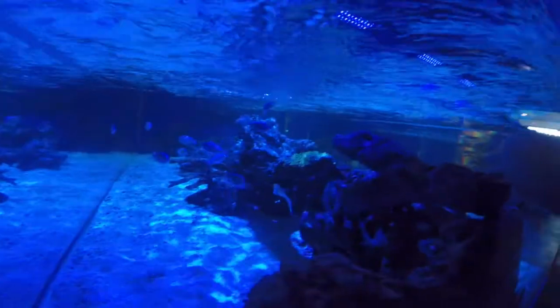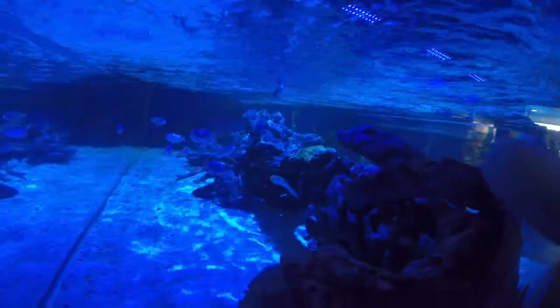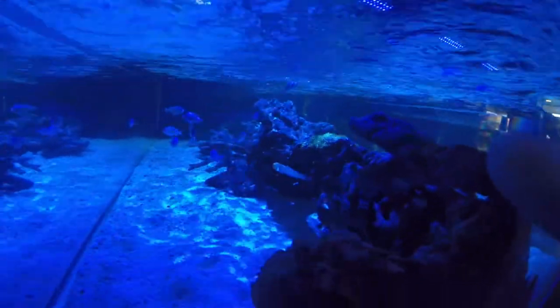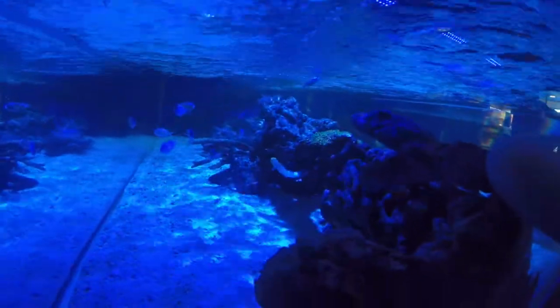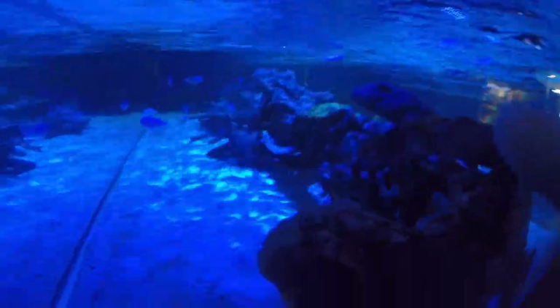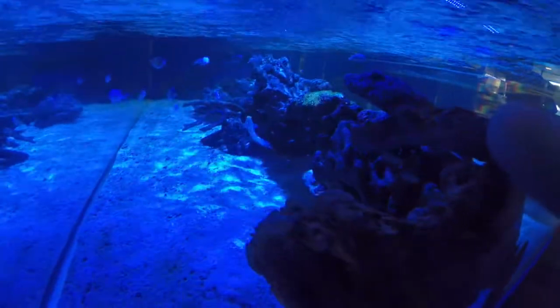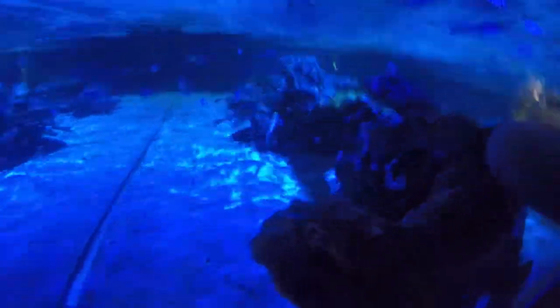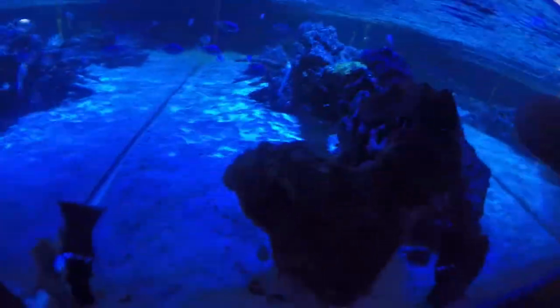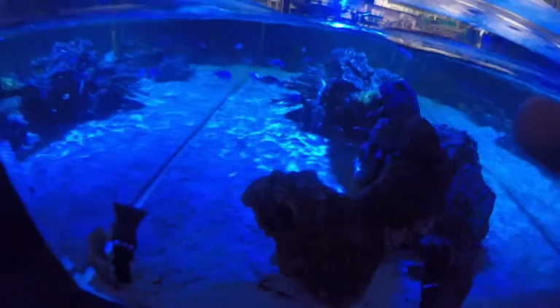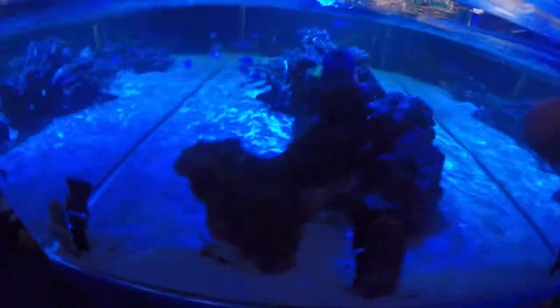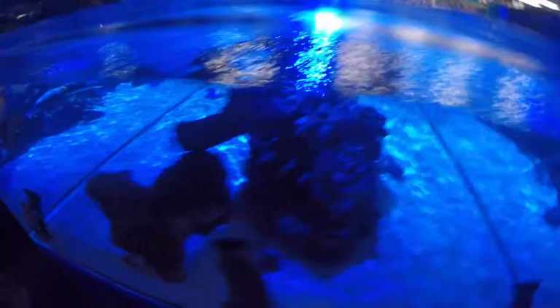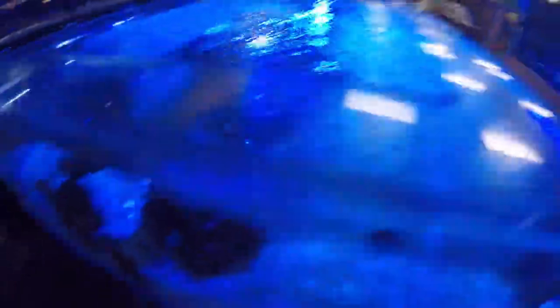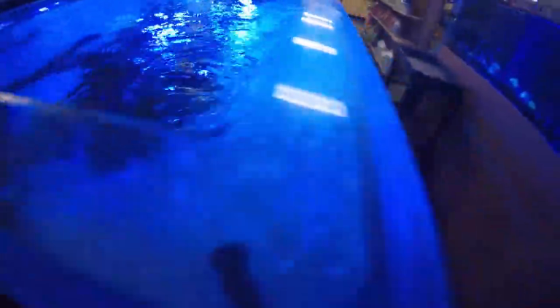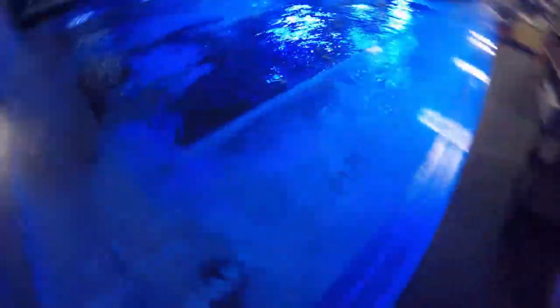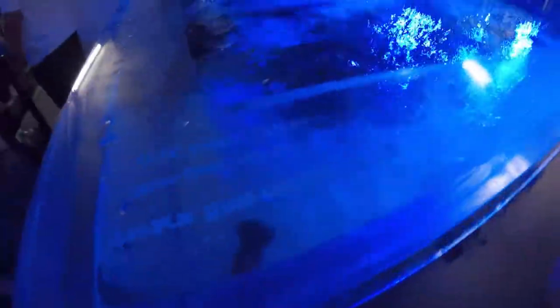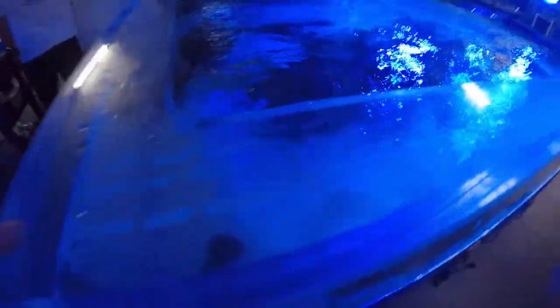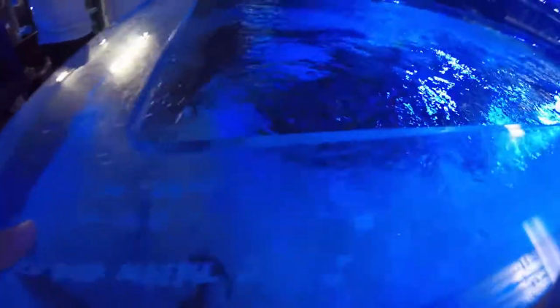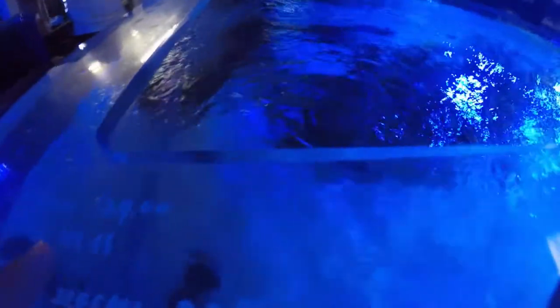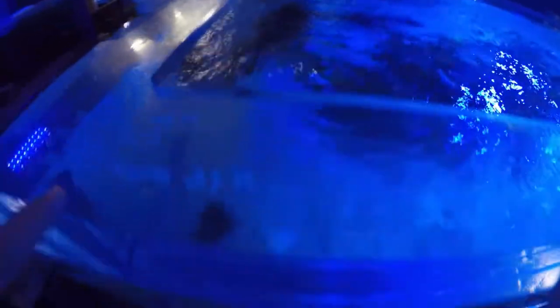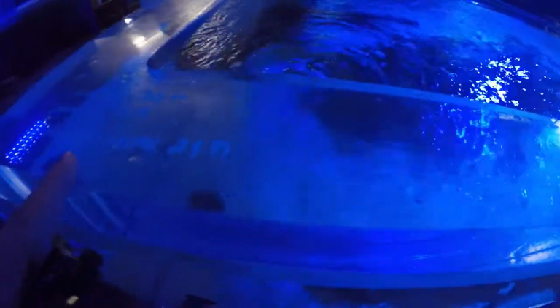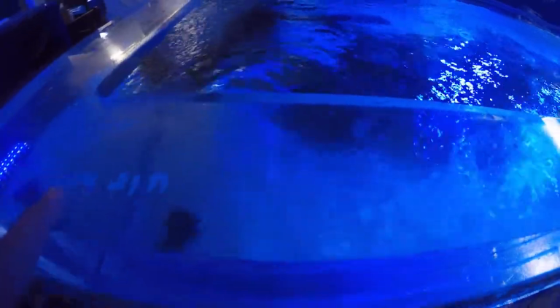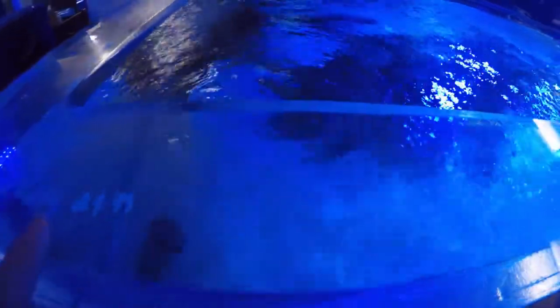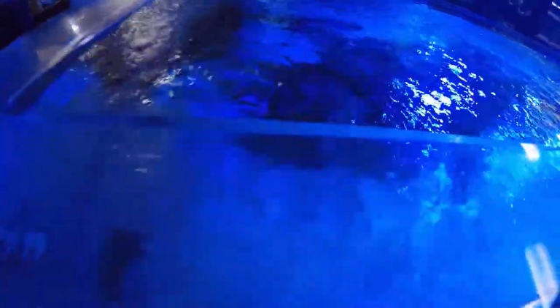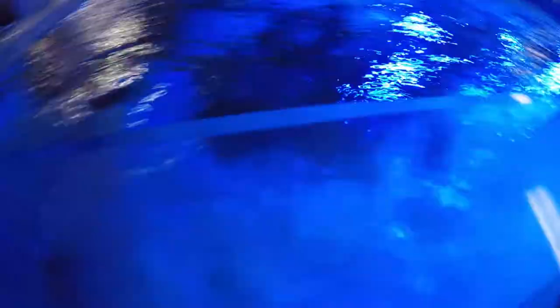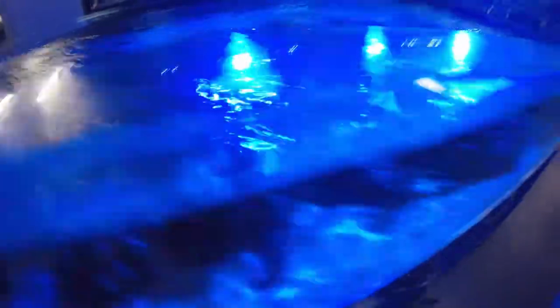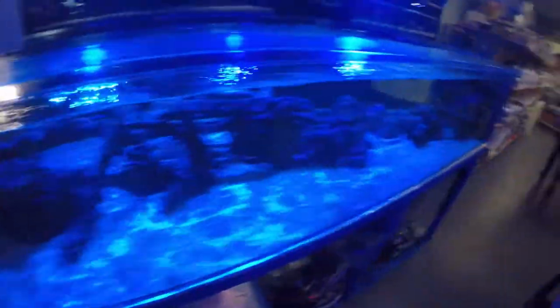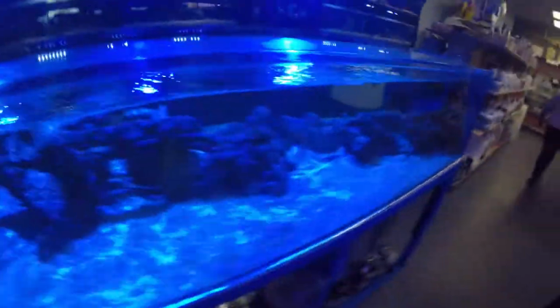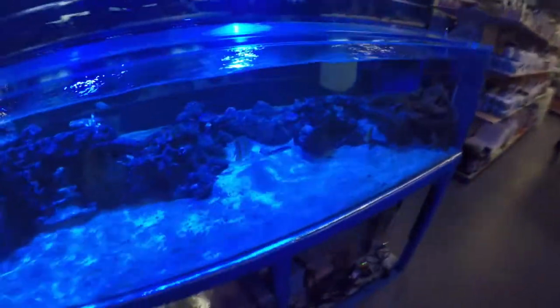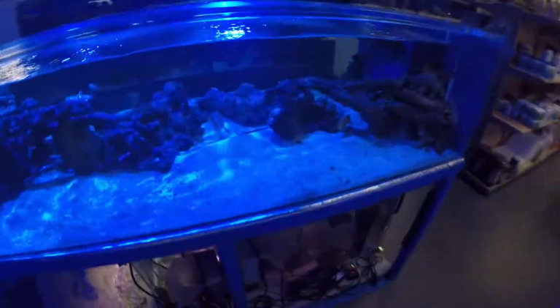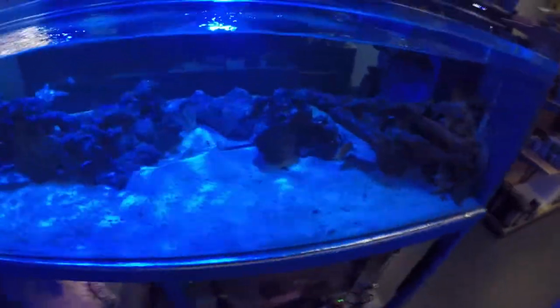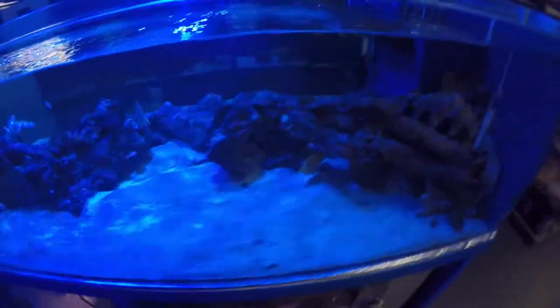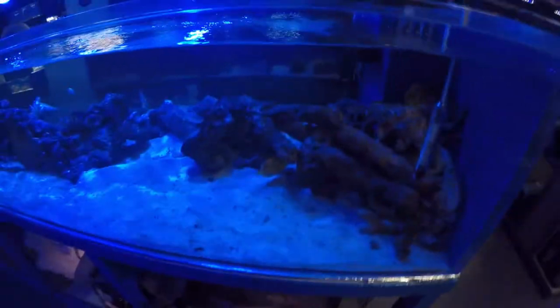There's these guys right here — I always forget their name. Blue tang, yellow tang, and a golden-headed sleeper. Thank you.